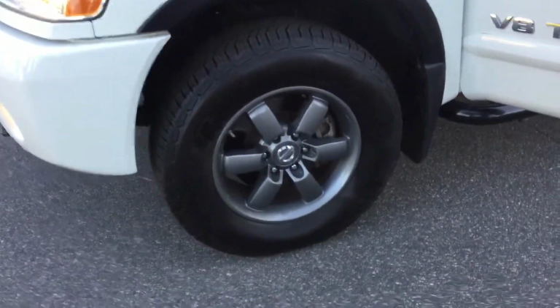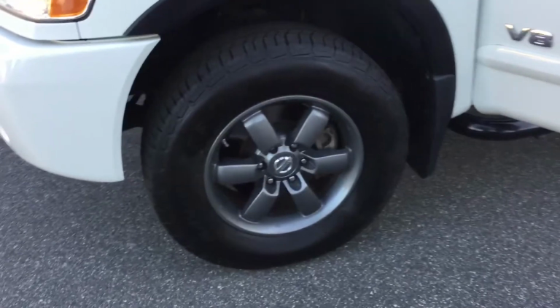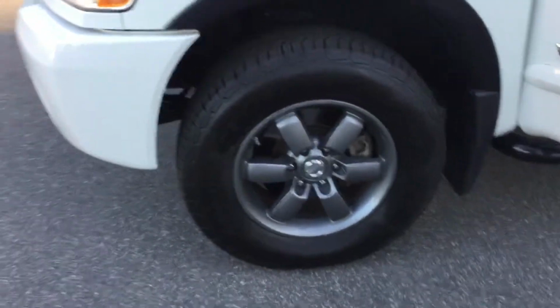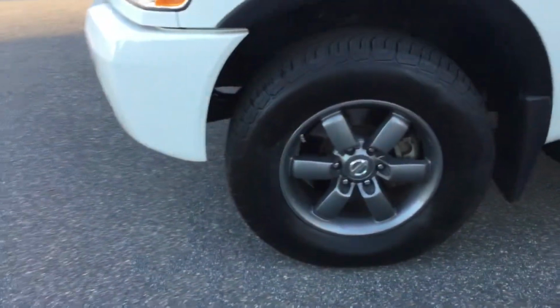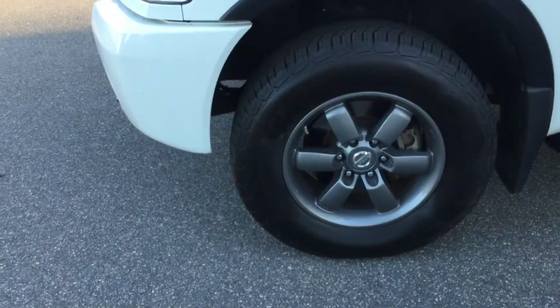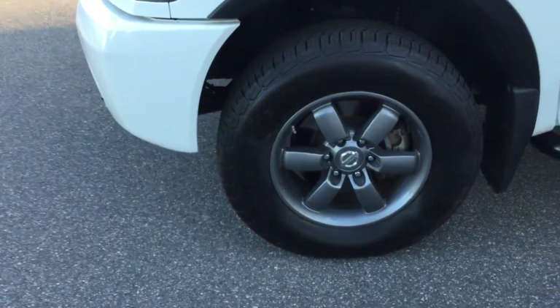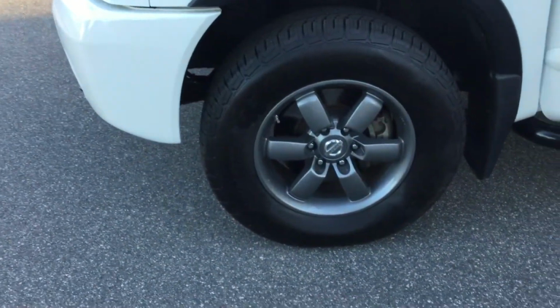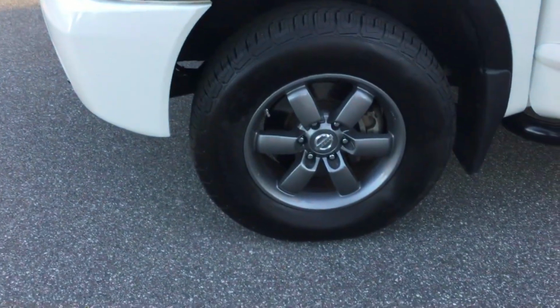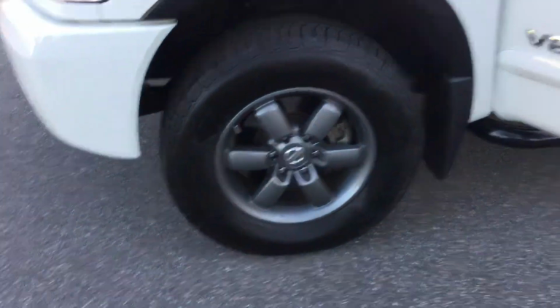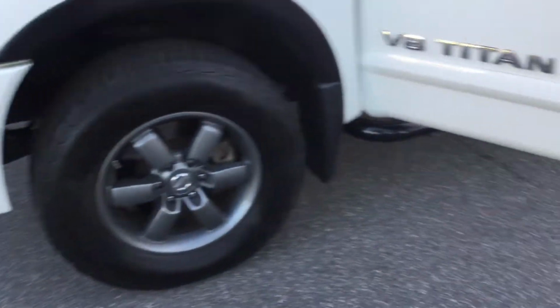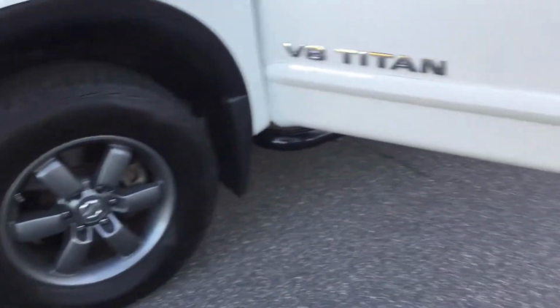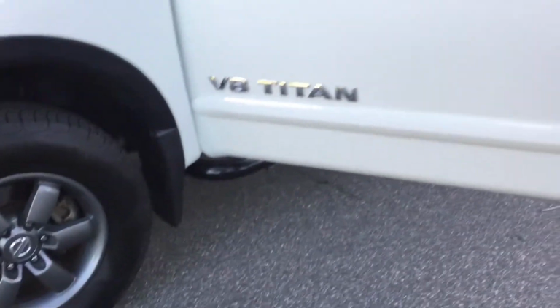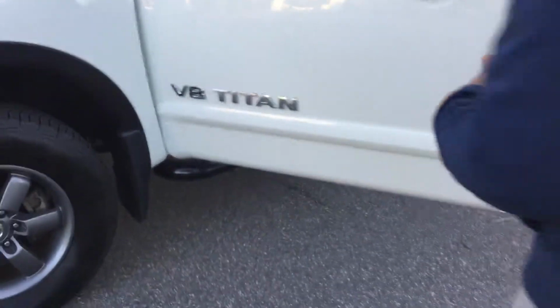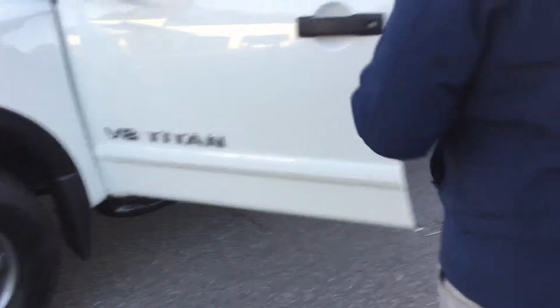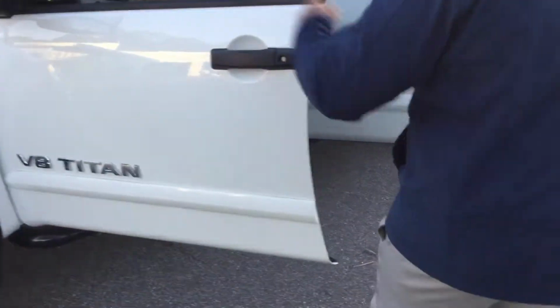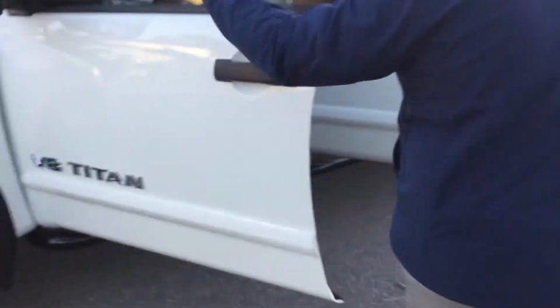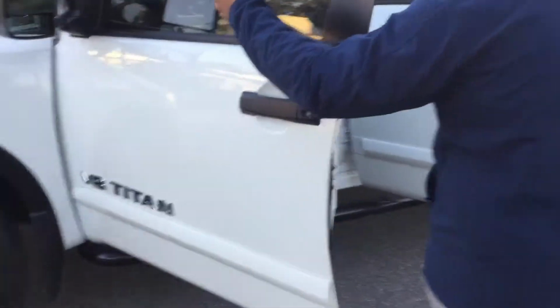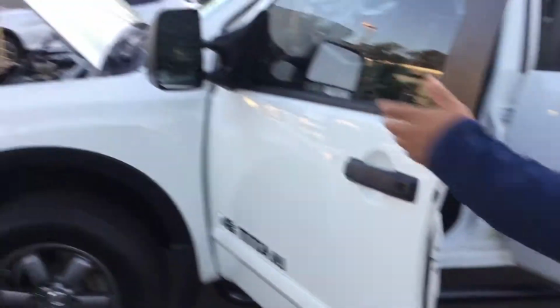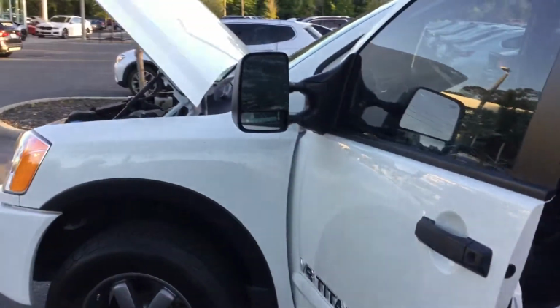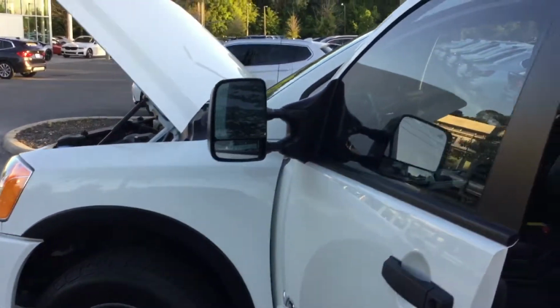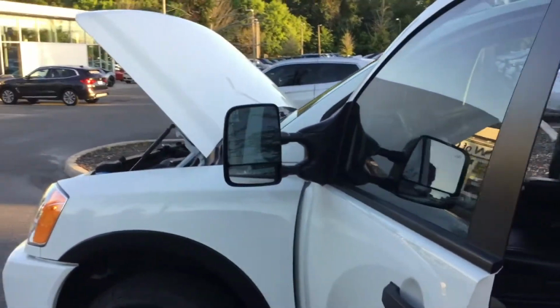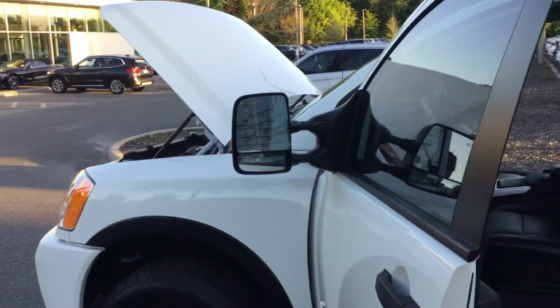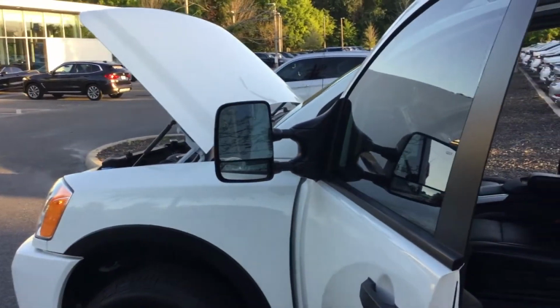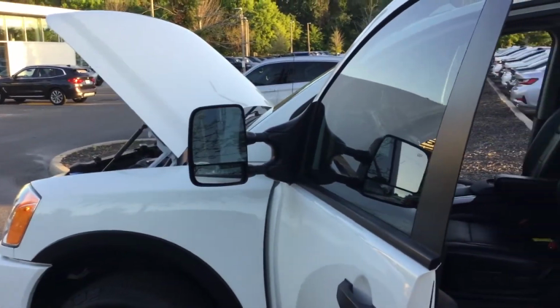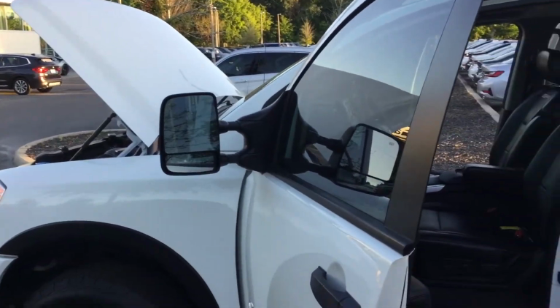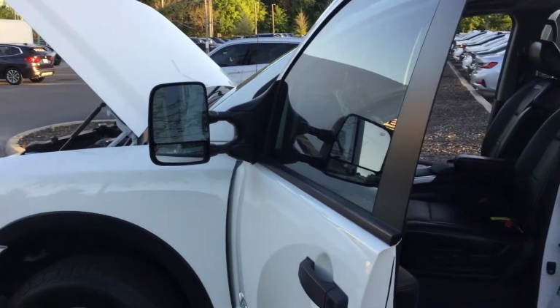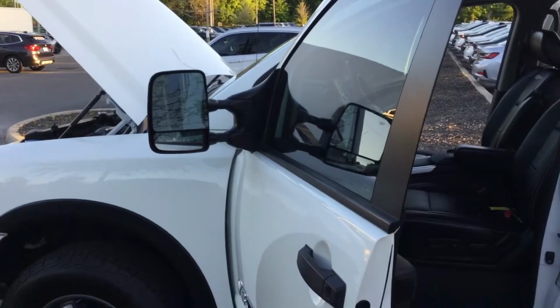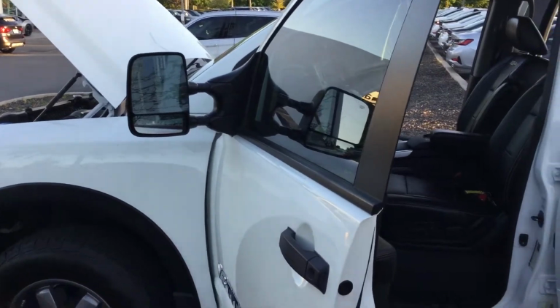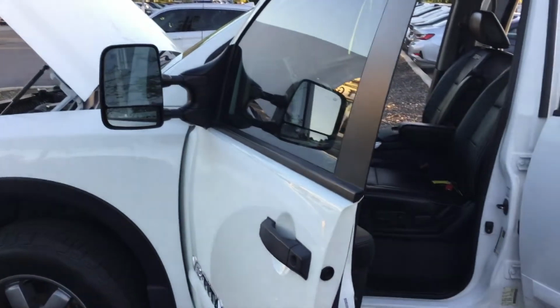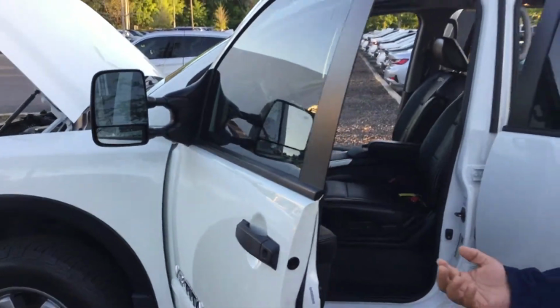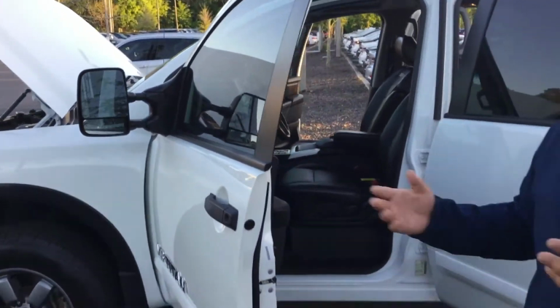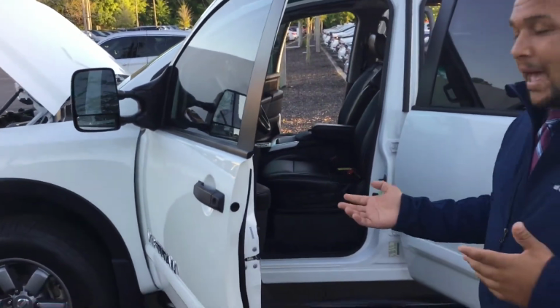So you'll want to replace them probably by another 20,000 miles, depending on how you drive. You got defrosted mirrors. So during those cold winter nights that we have here in Florida, it's going to be able to defrost for you when you have the heater on inside the cab.